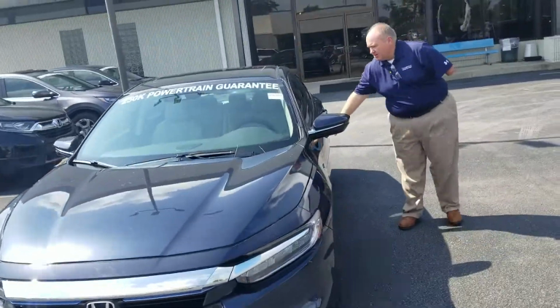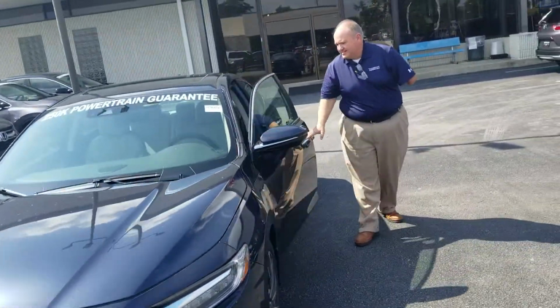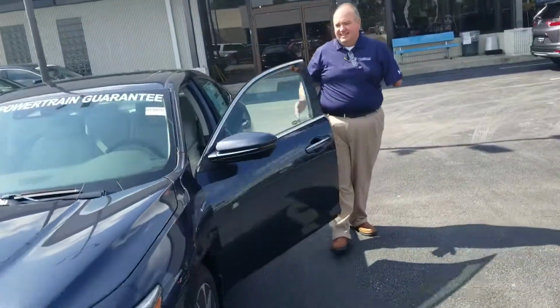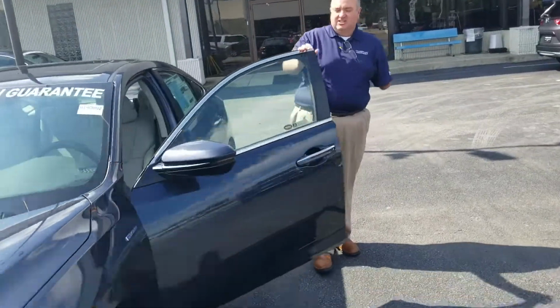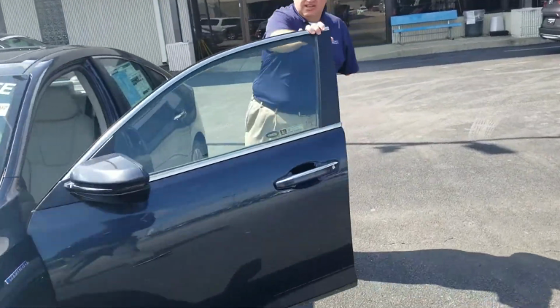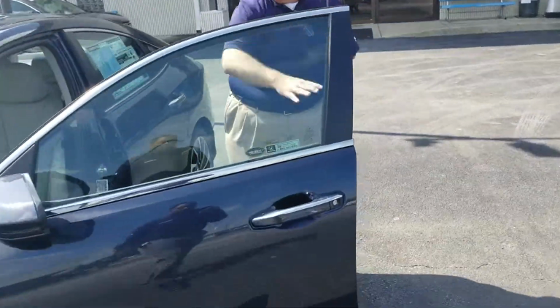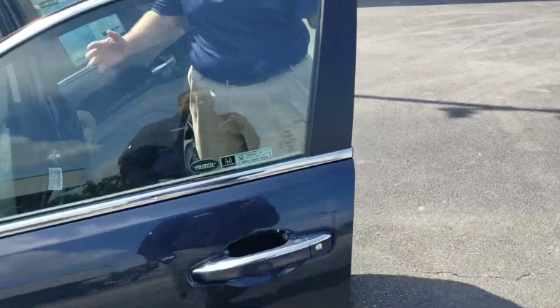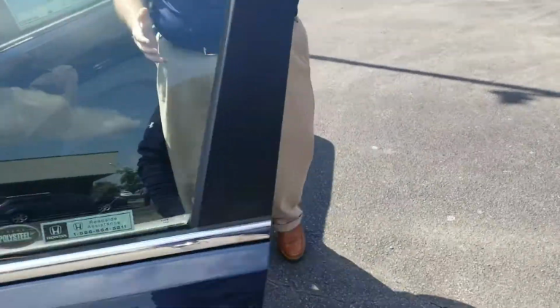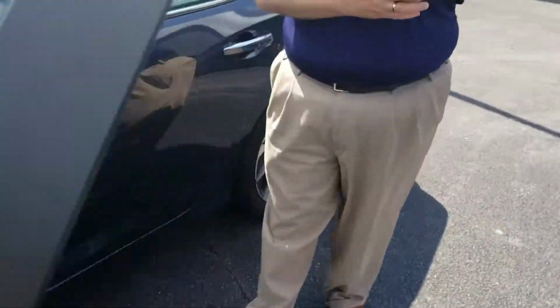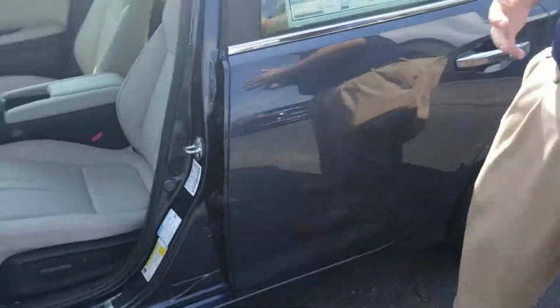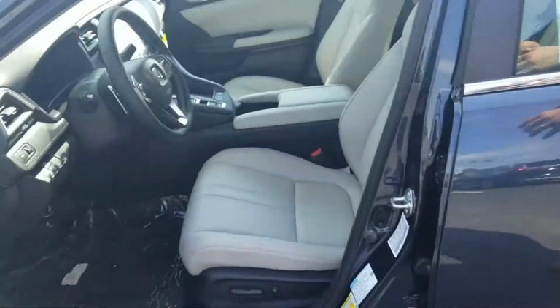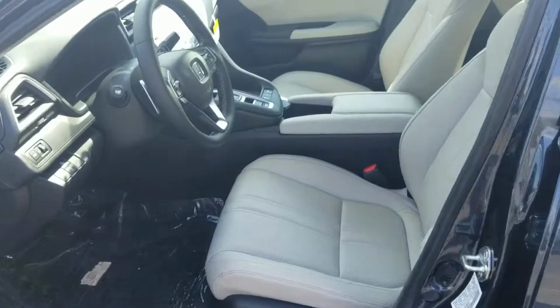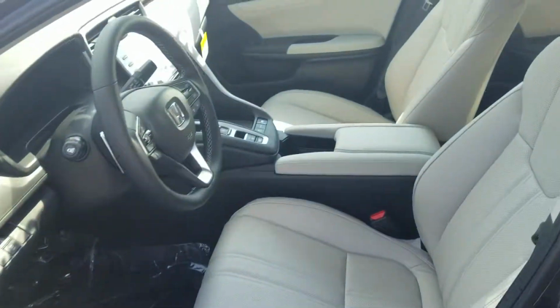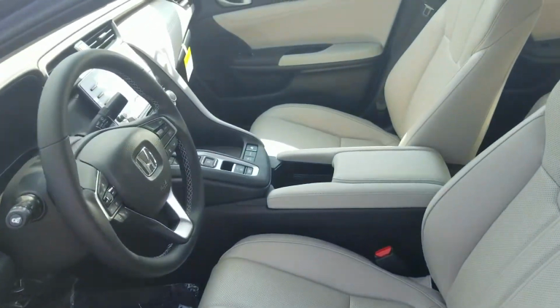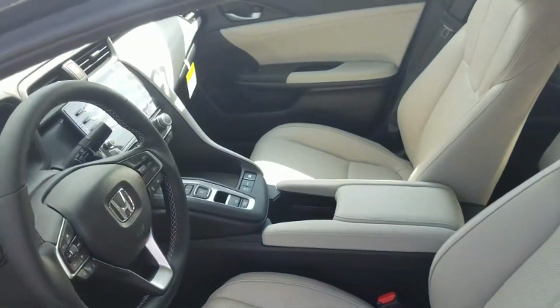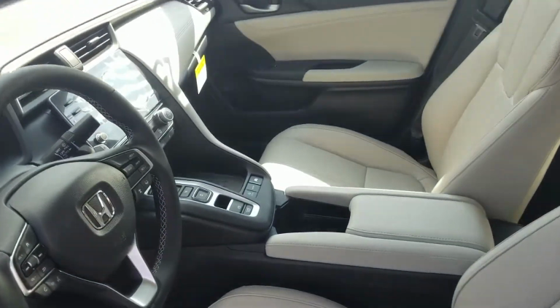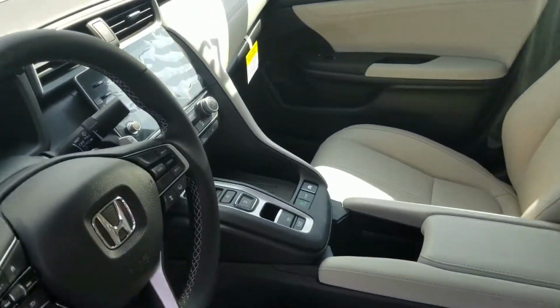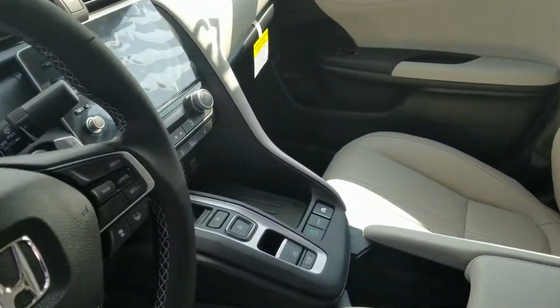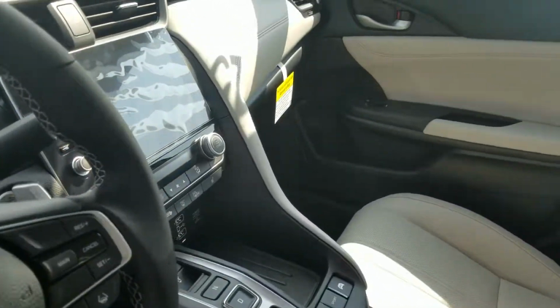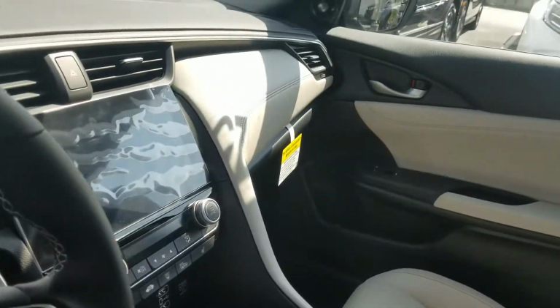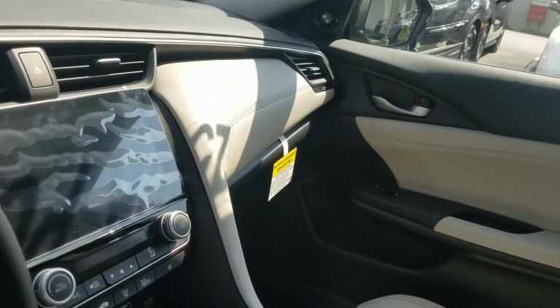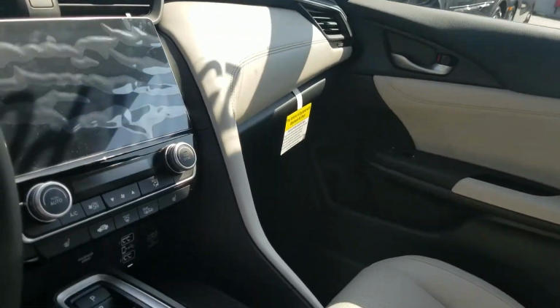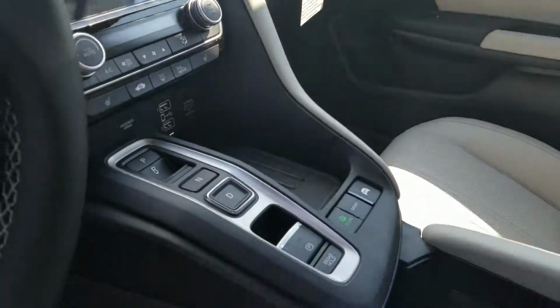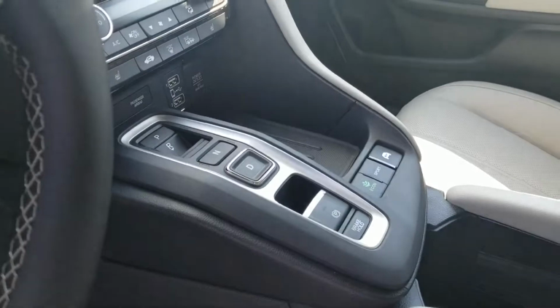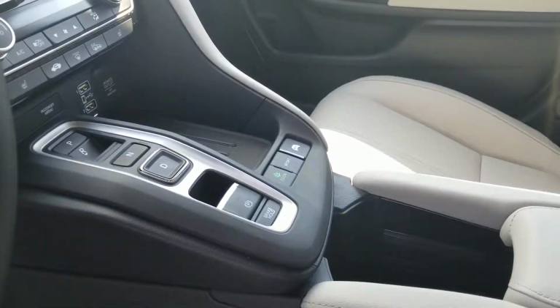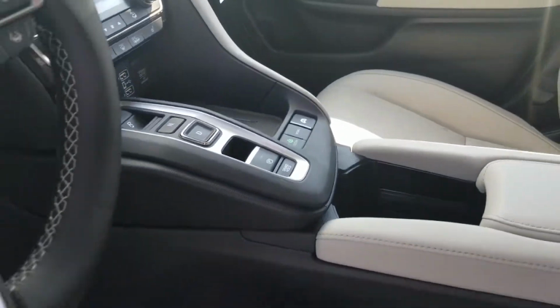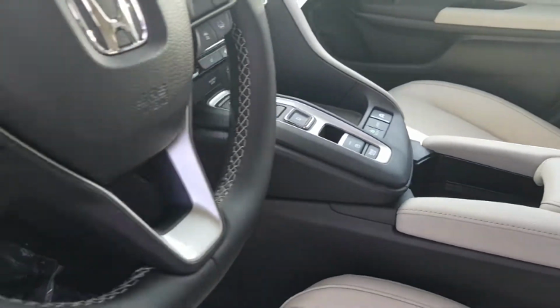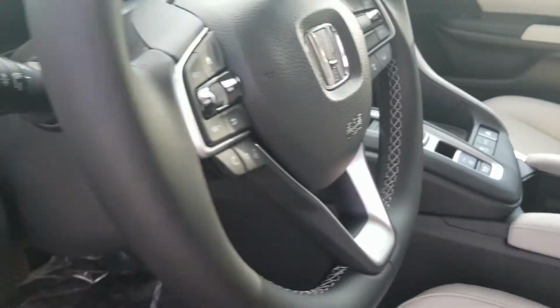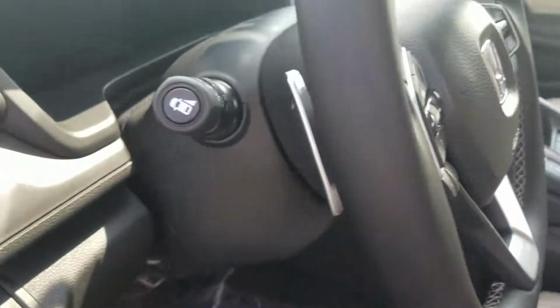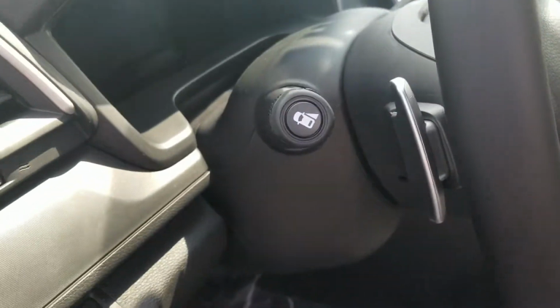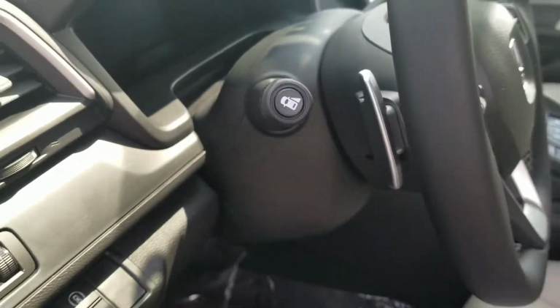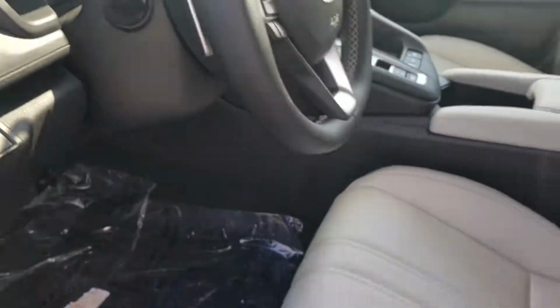On the inside, it is loaded up. Of course, you've got your leather heated seats, power seats, and a nice big display screen for your backup camera, your push-button transmission. 51 miles per gallon around town — fantastic fuel economy and good space.